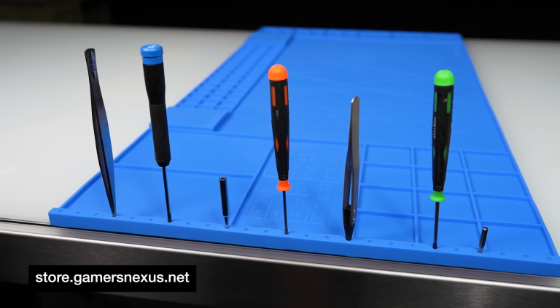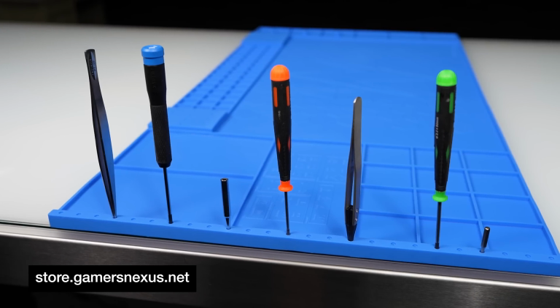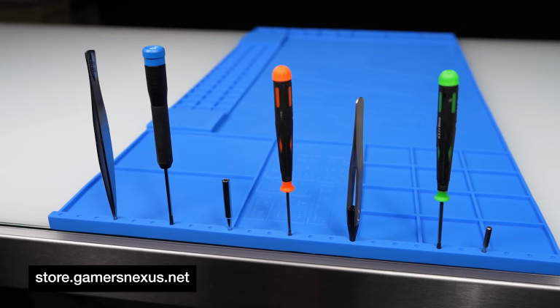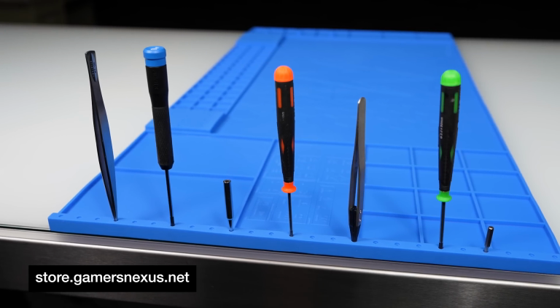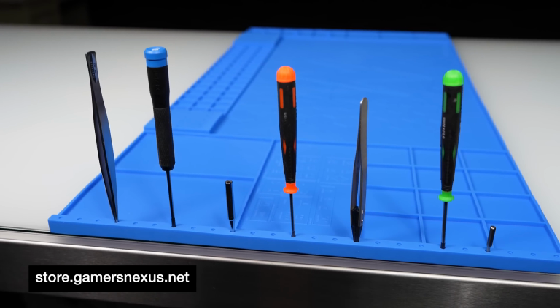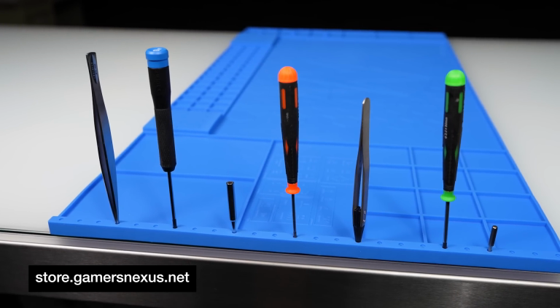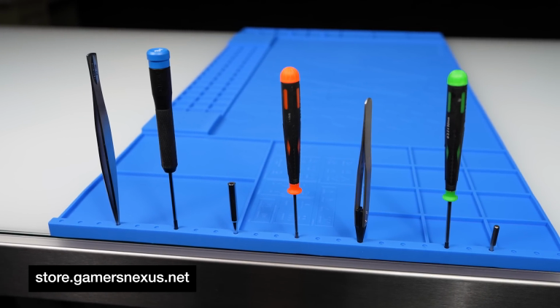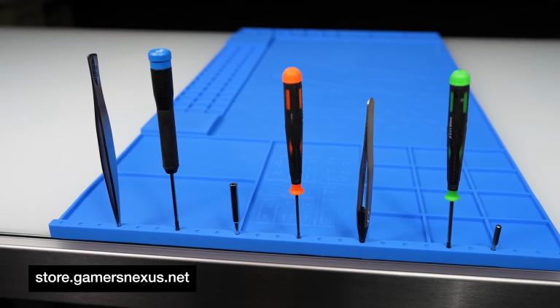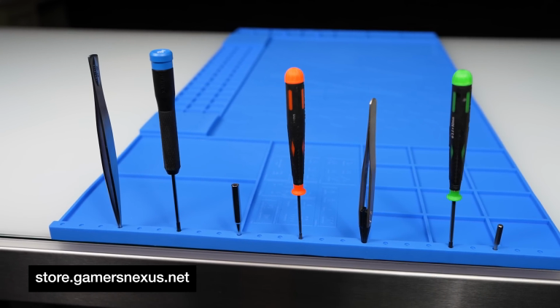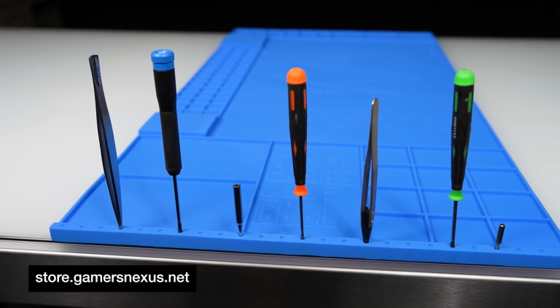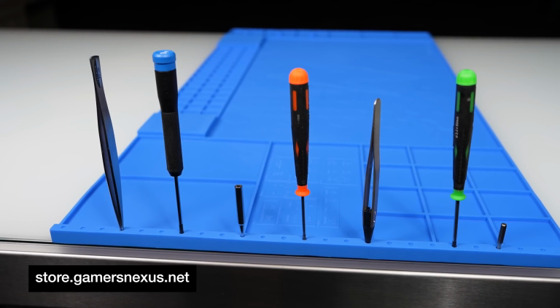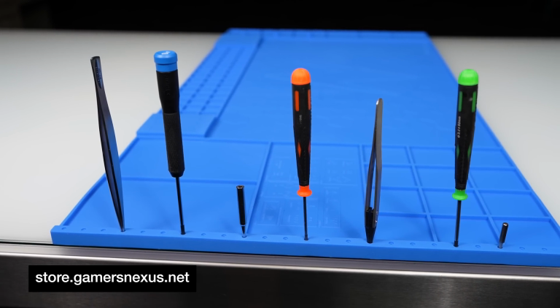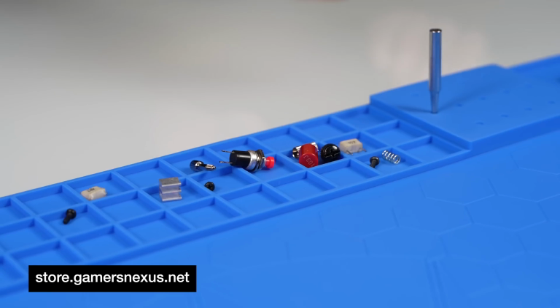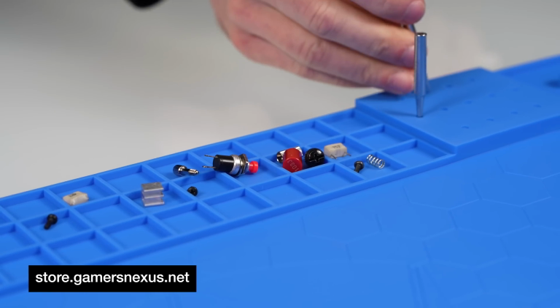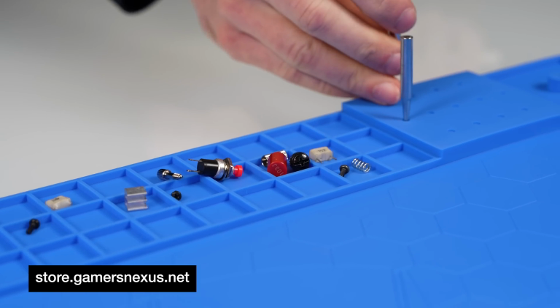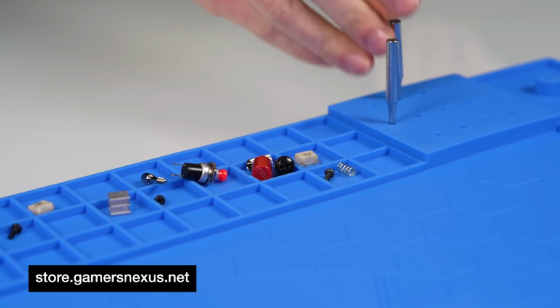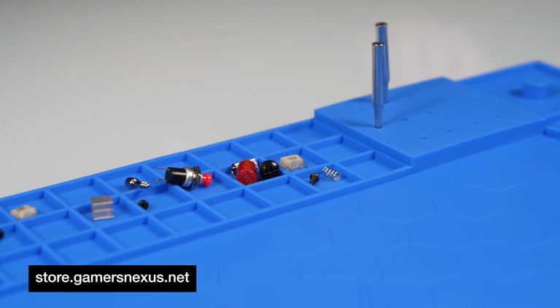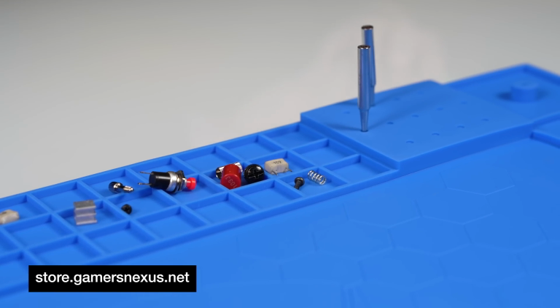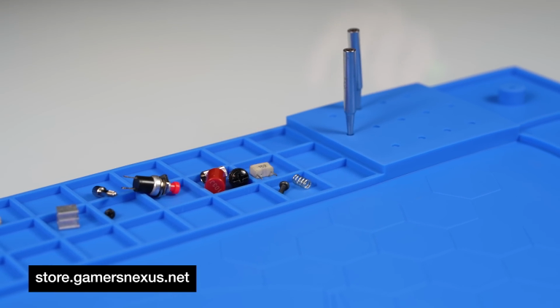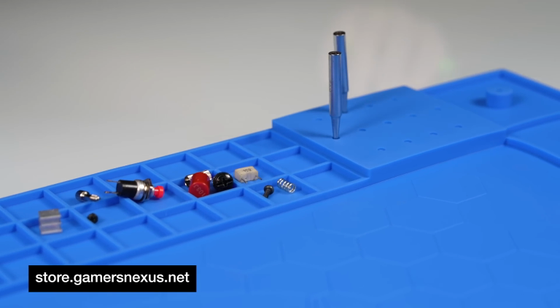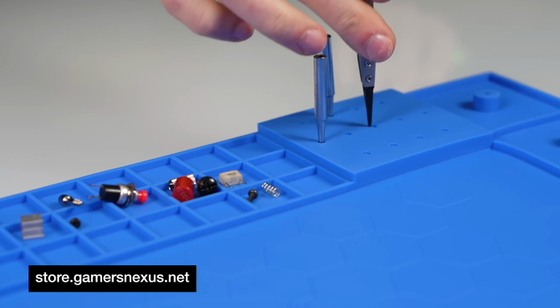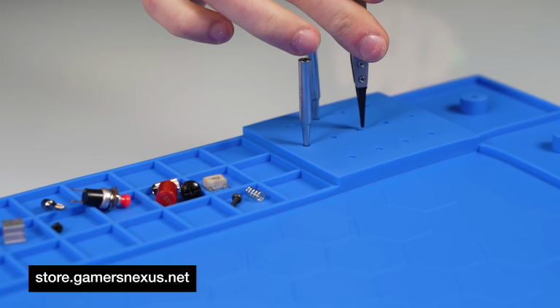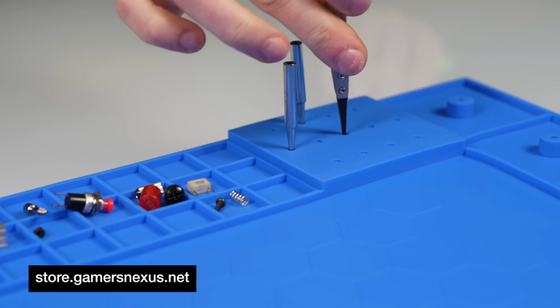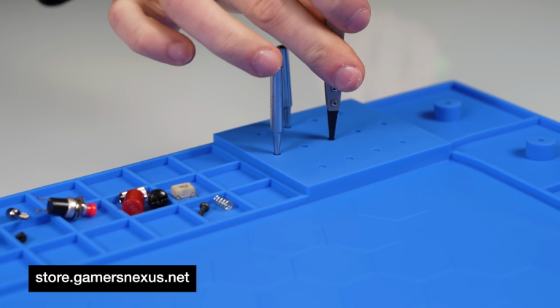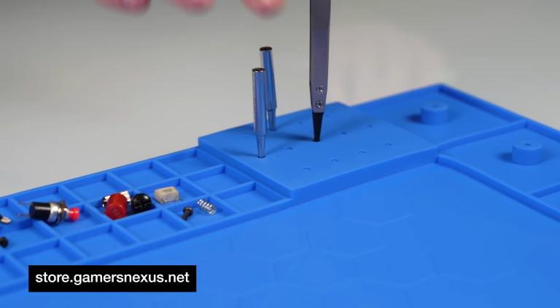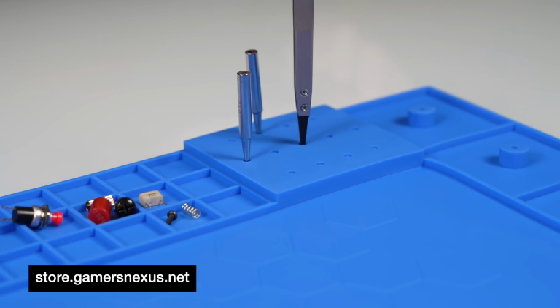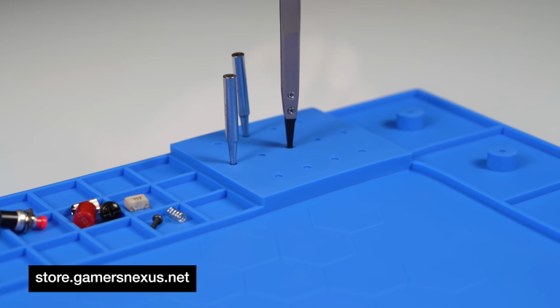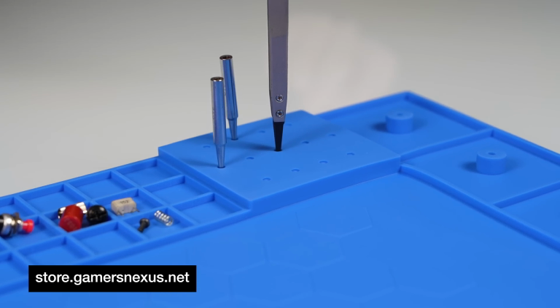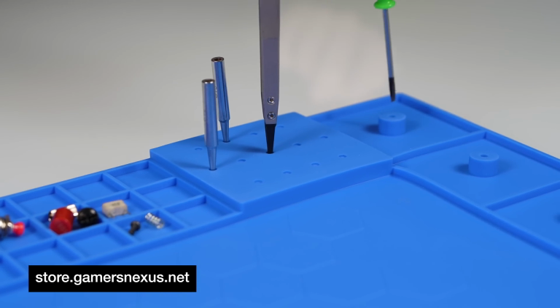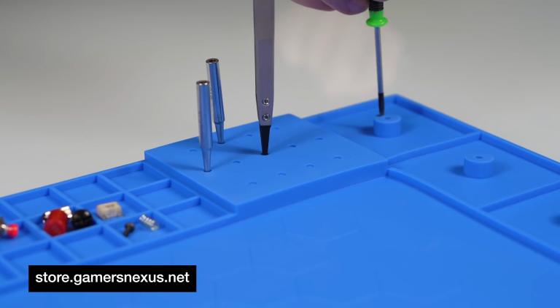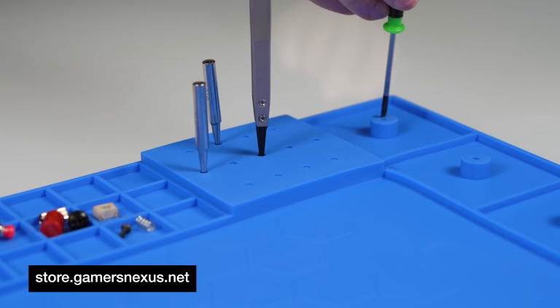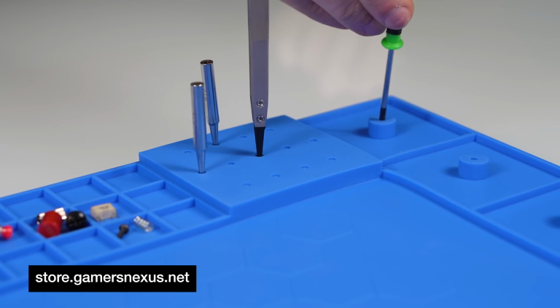The tool holders can support screwdrivers, different sized soldering tips, large Phillips 2 drivers, tweezers, flux, and solder paste tubes and syringes, and more.